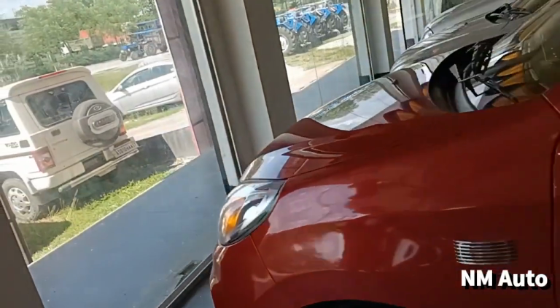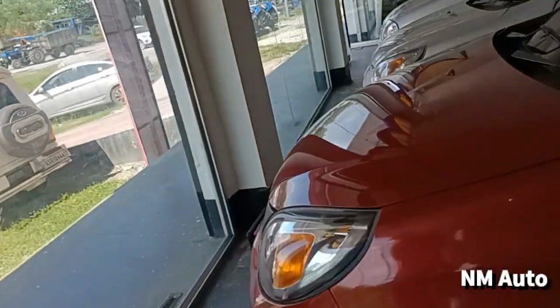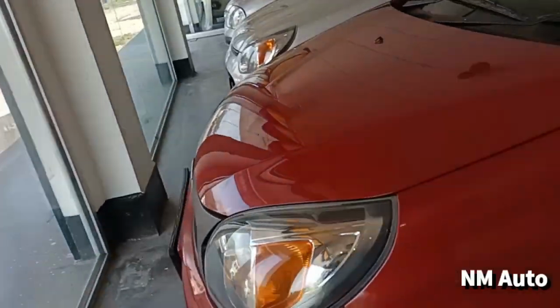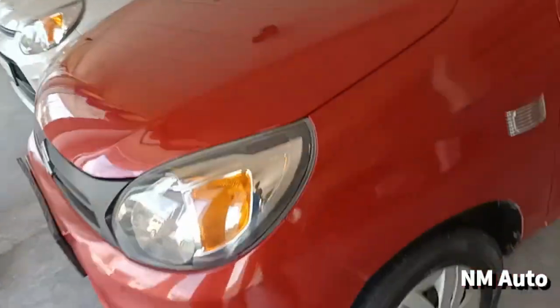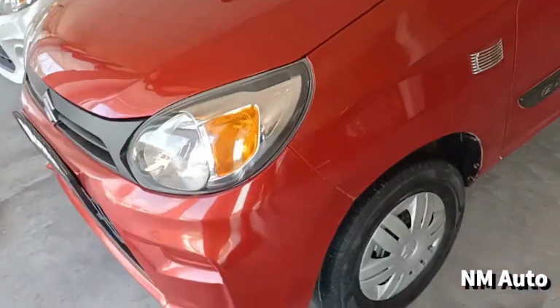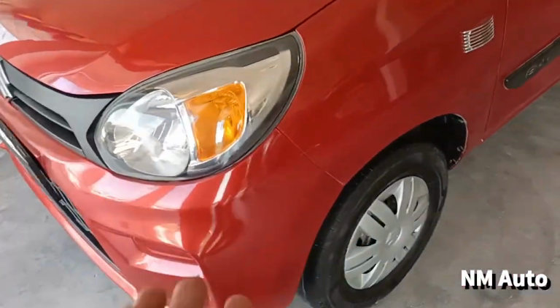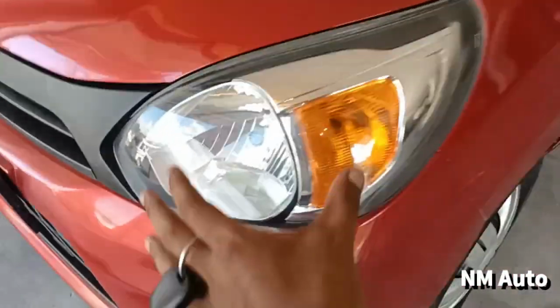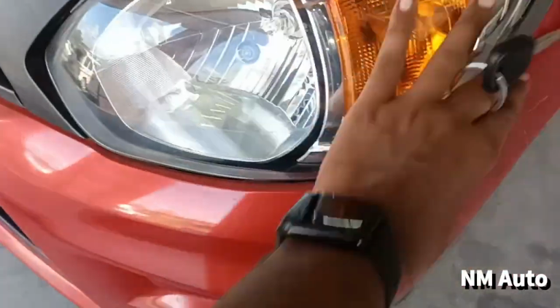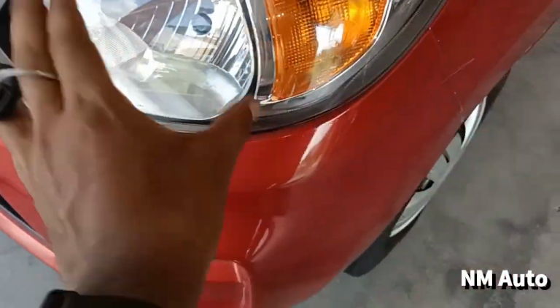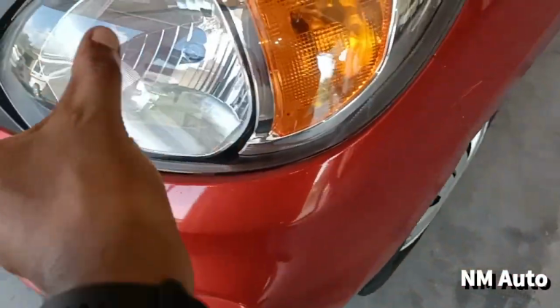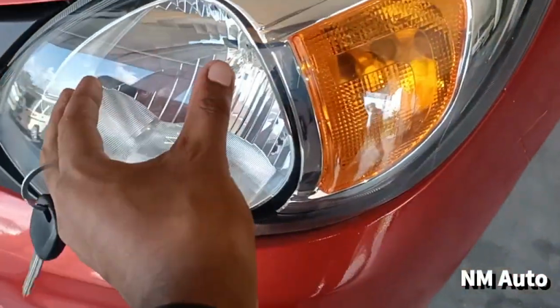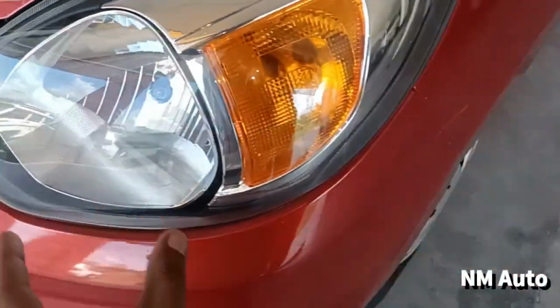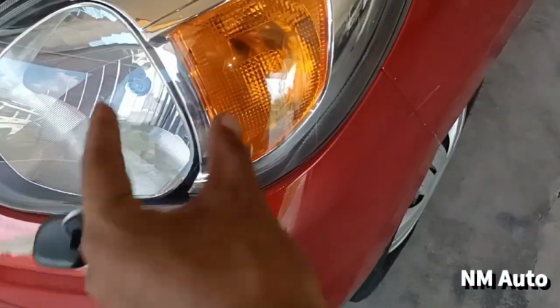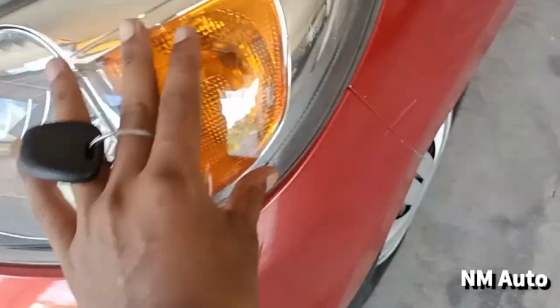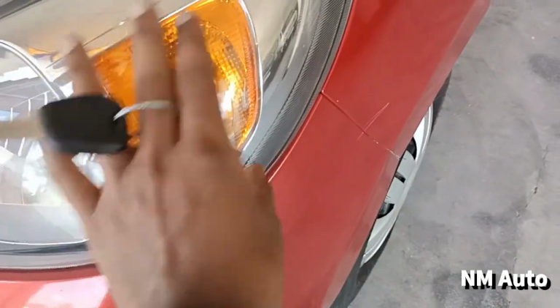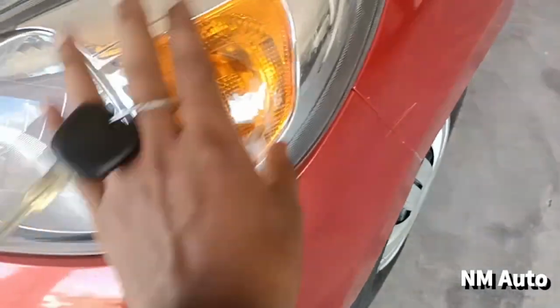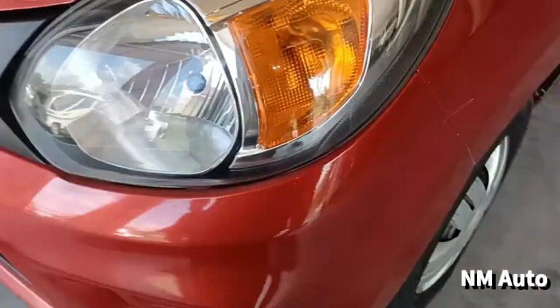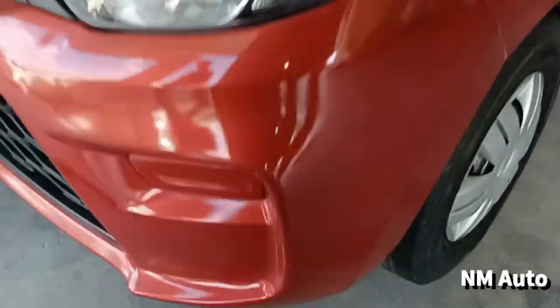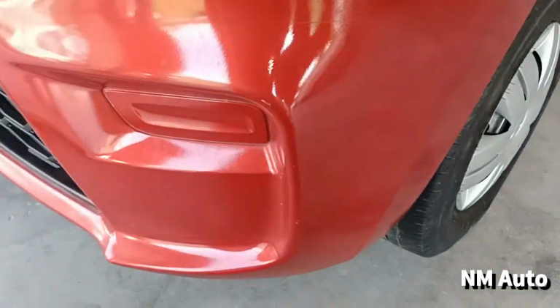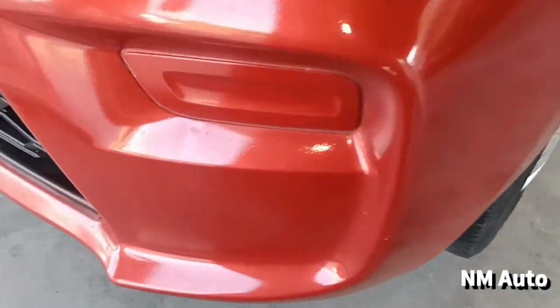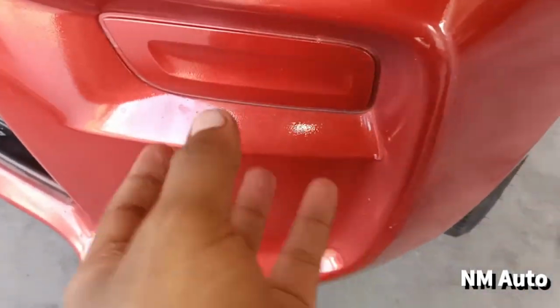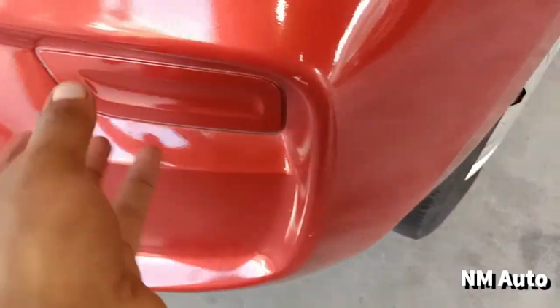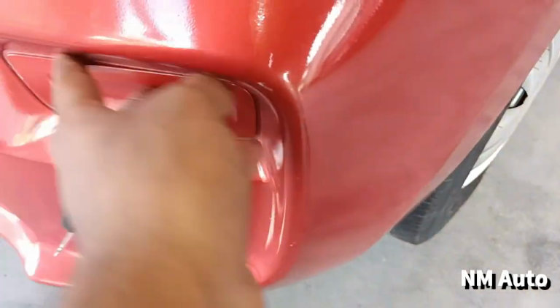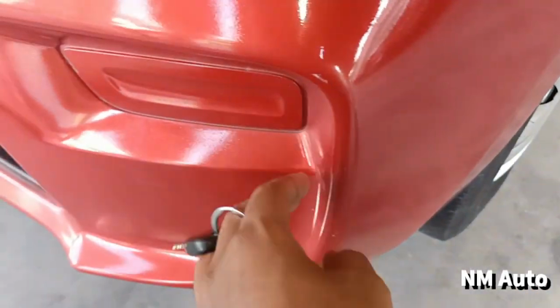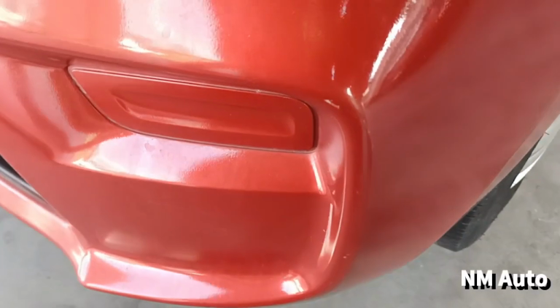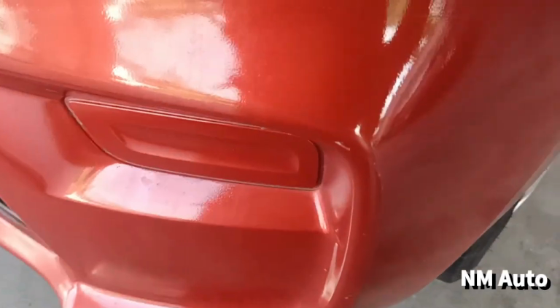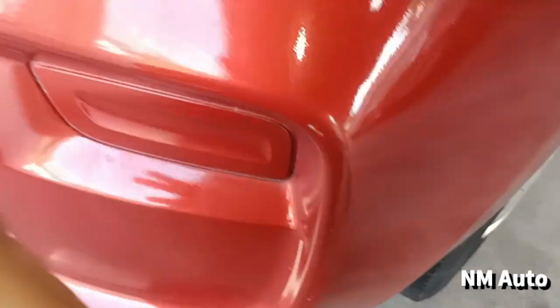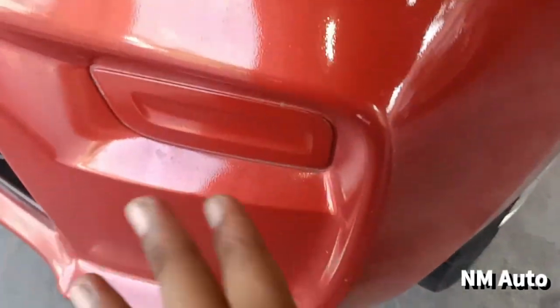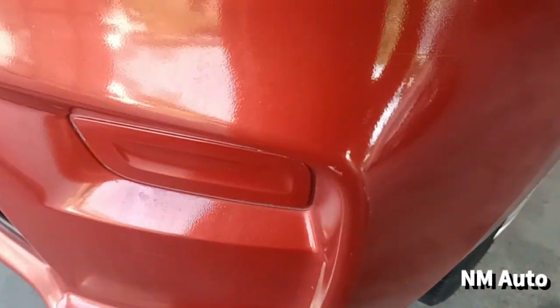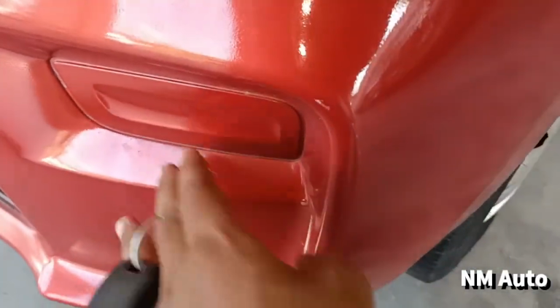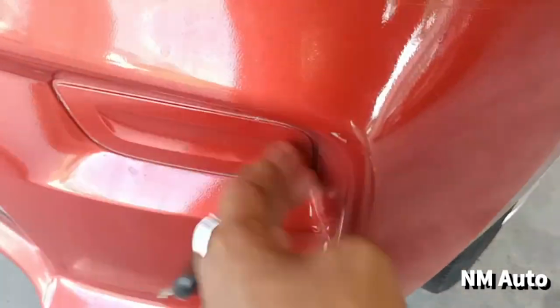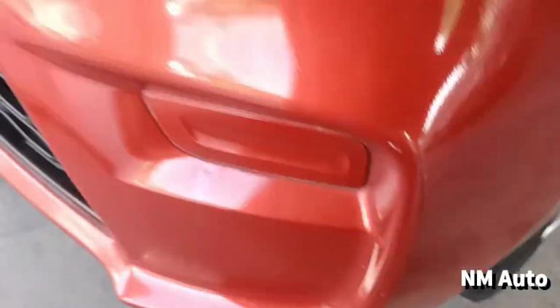It is a front looker with a halogen area. It is a reflector-based halogen headlamp. It has a turn indicator. It does not have a fog lamp. It is not a top-end model, not a VXI plus.